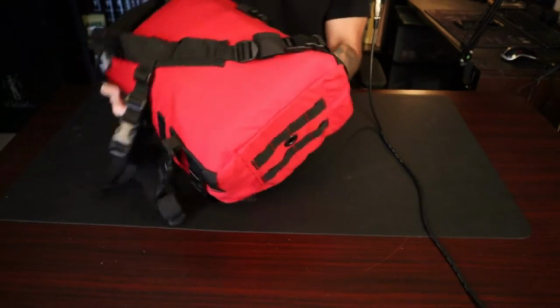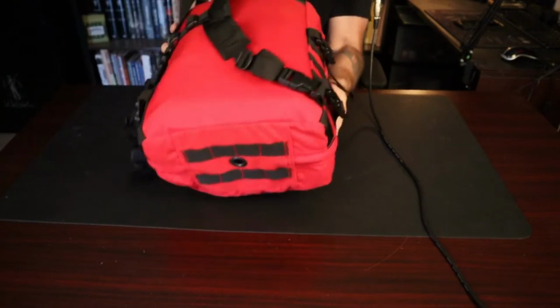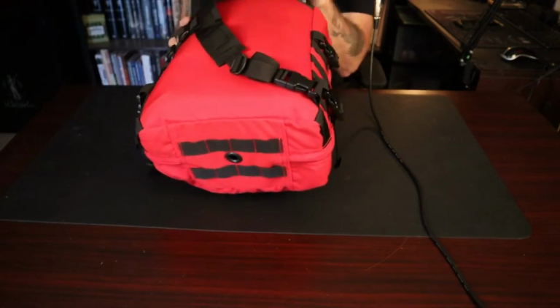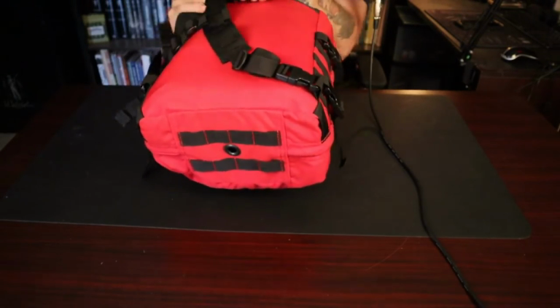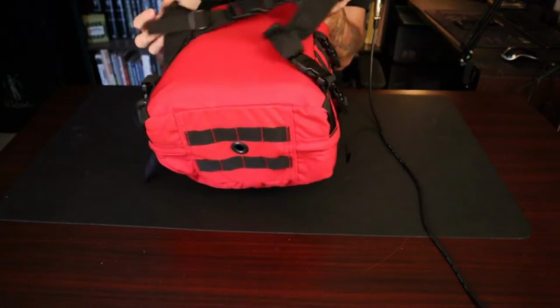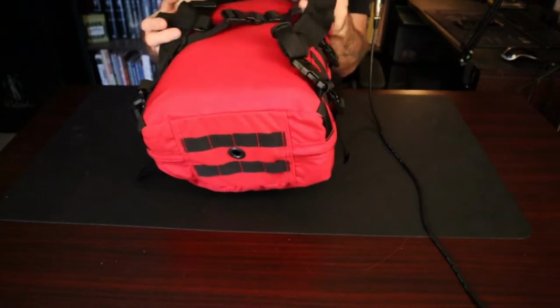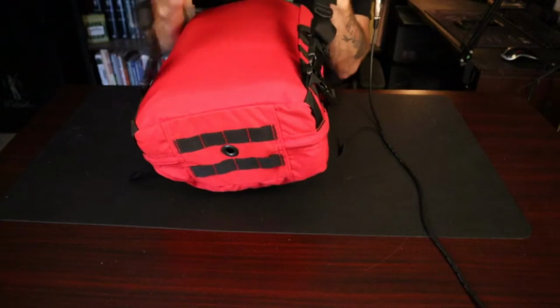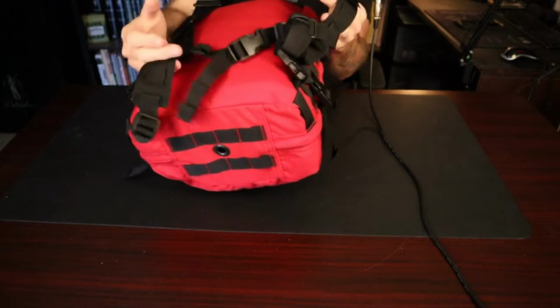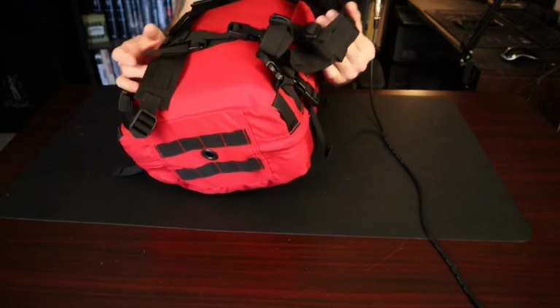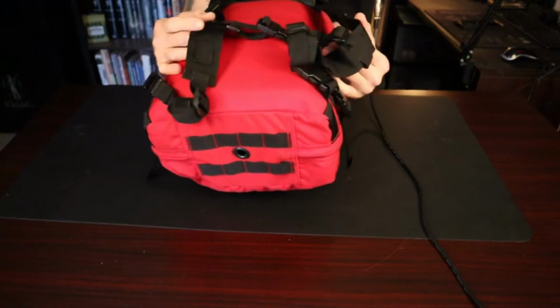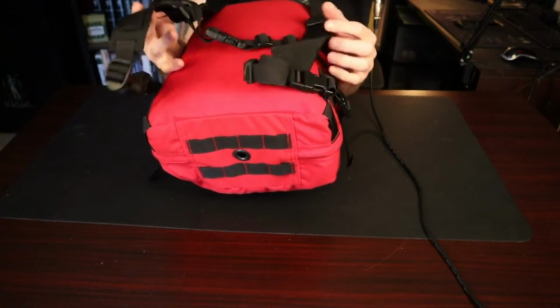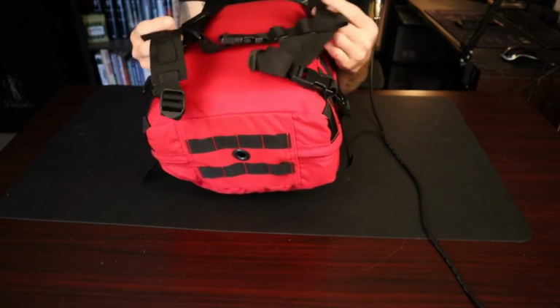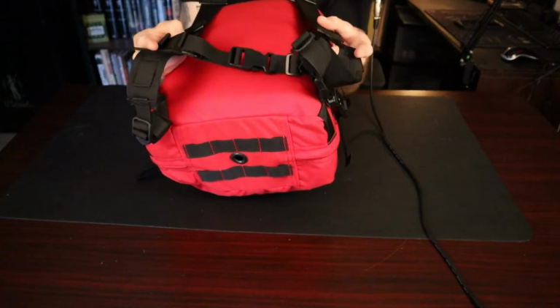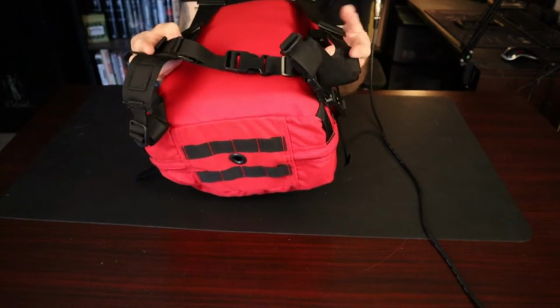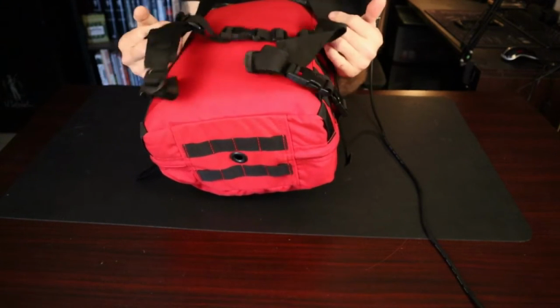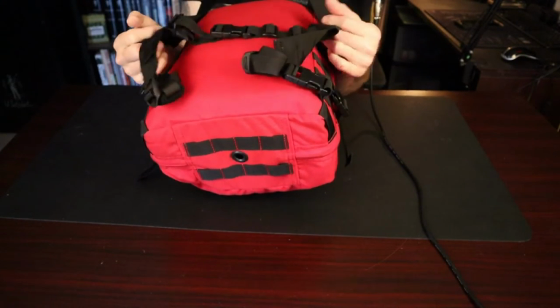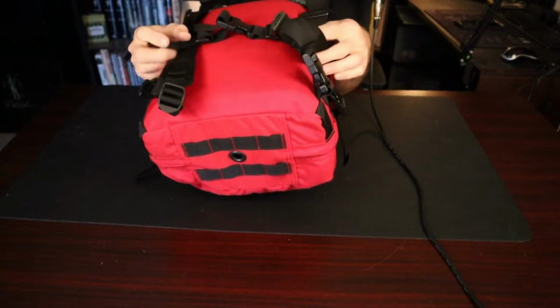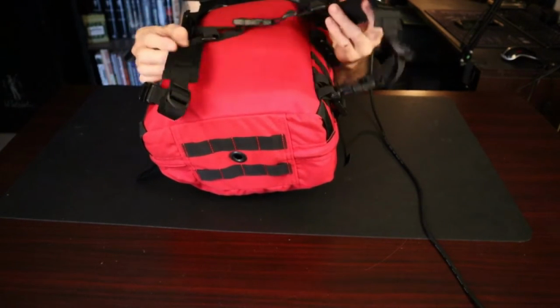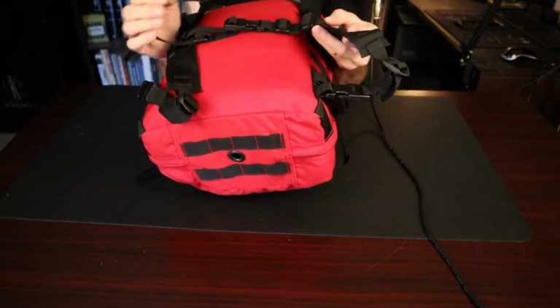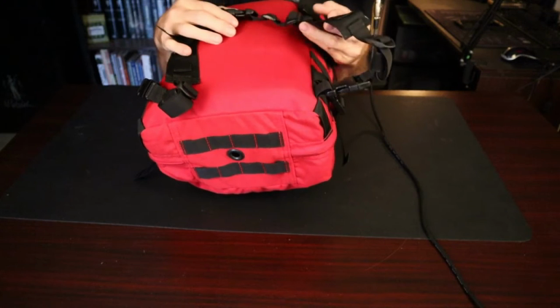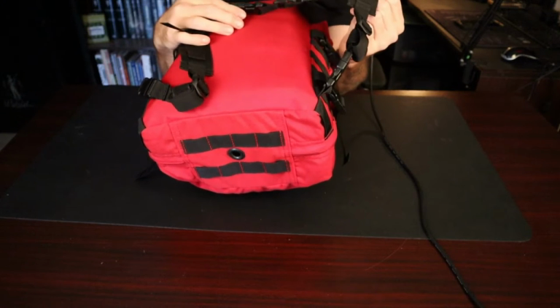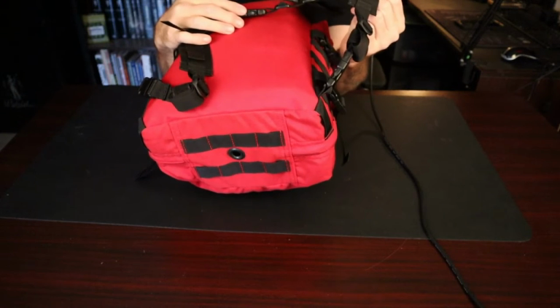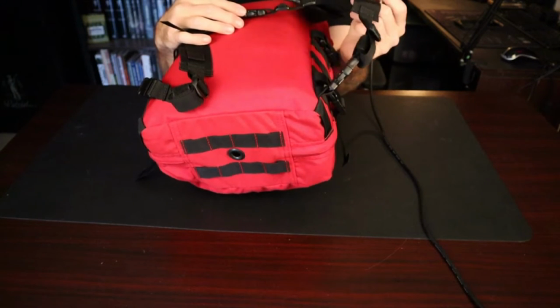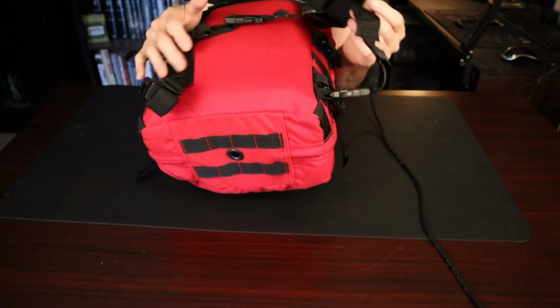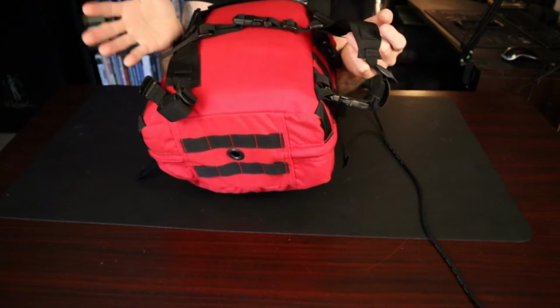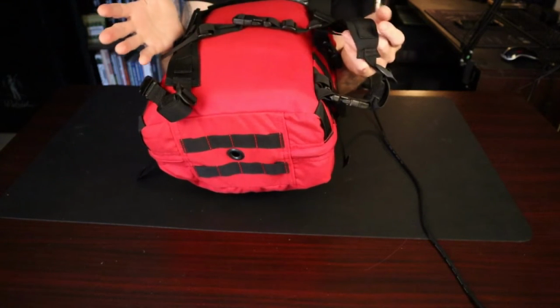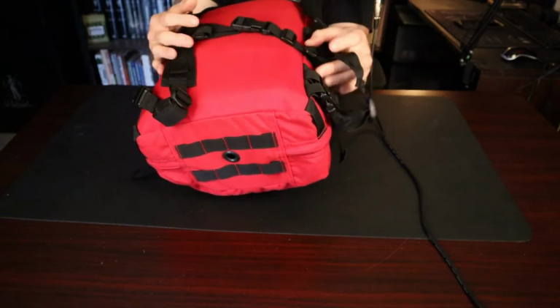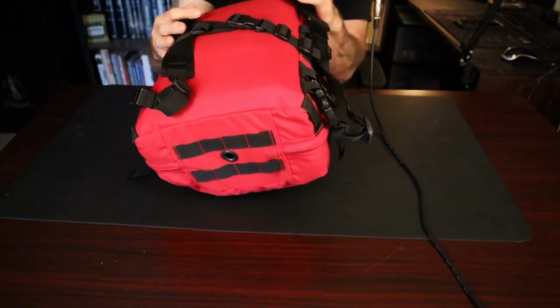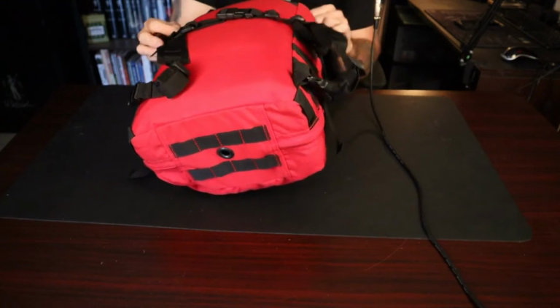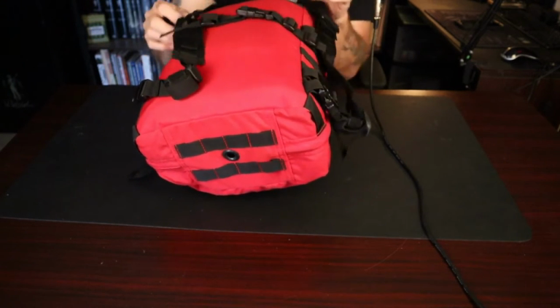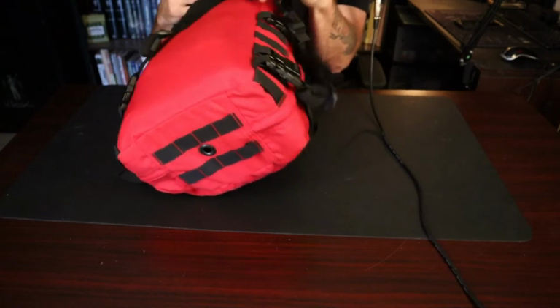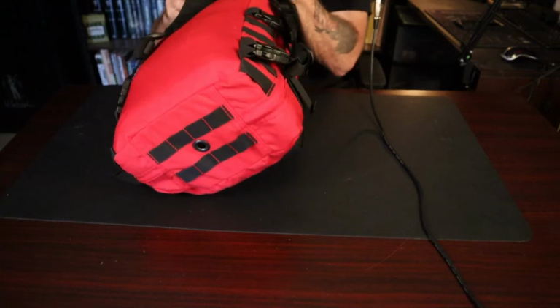On the back it has a shoulder harness that is fully adjustable. It does come with a sternum strap. It does not have a waist strap, and the harness system is stowable.